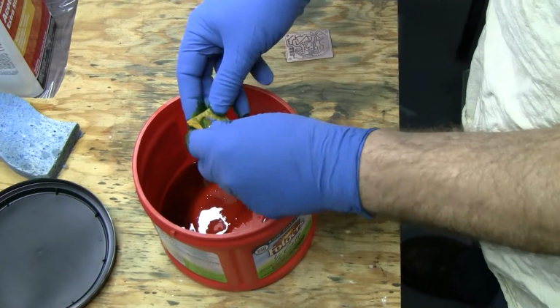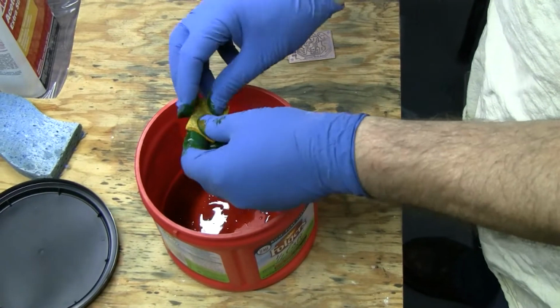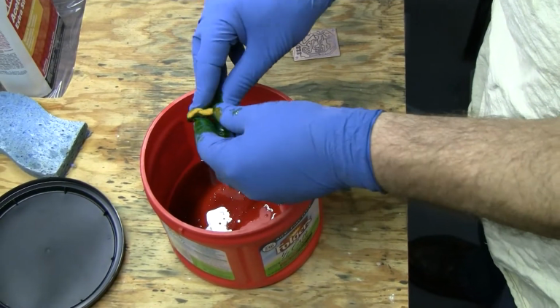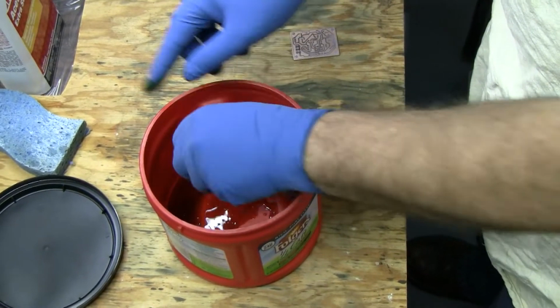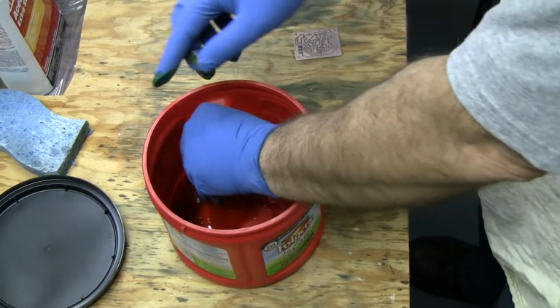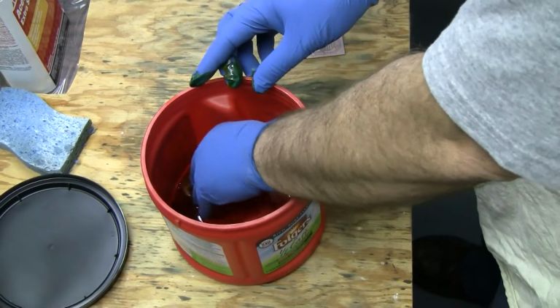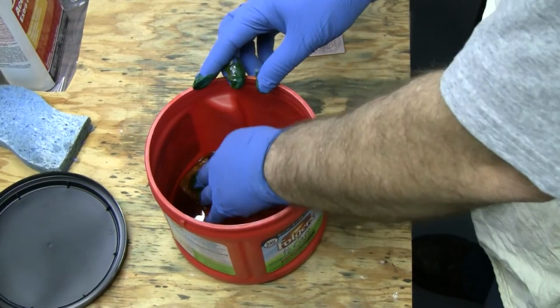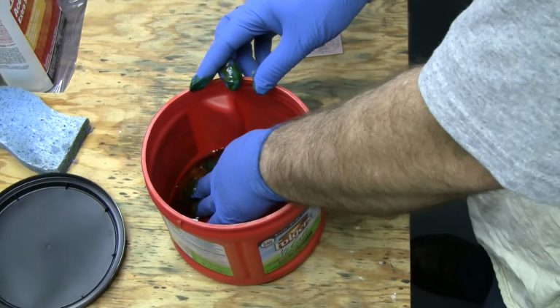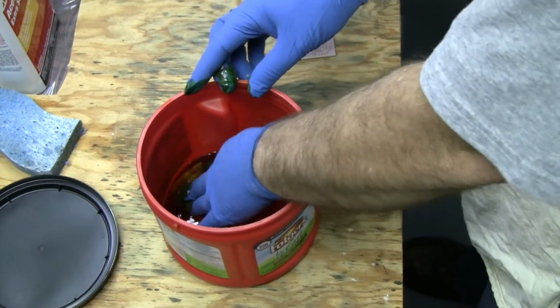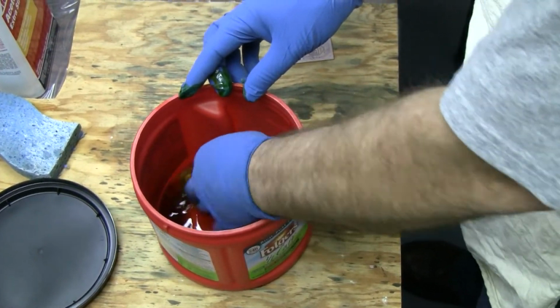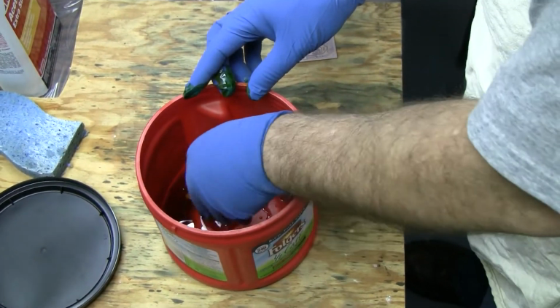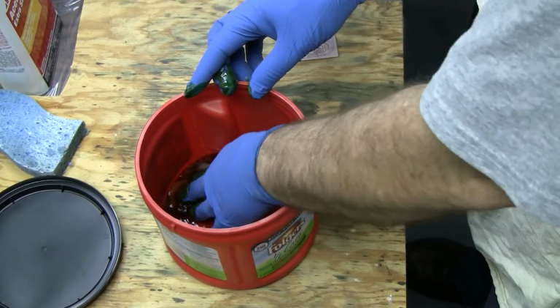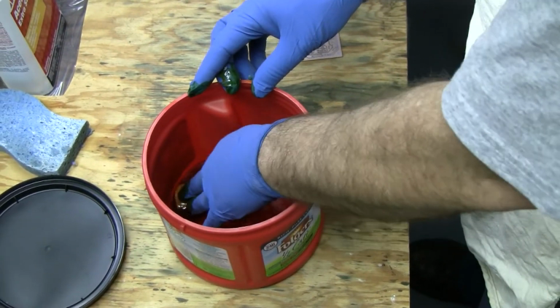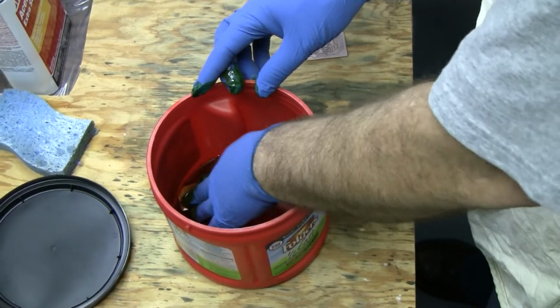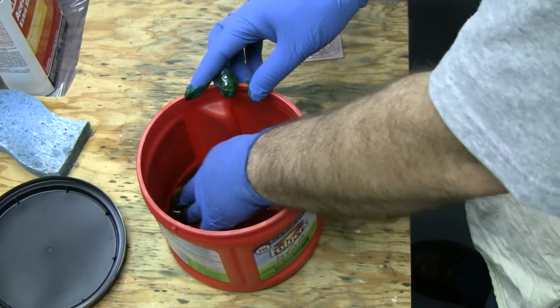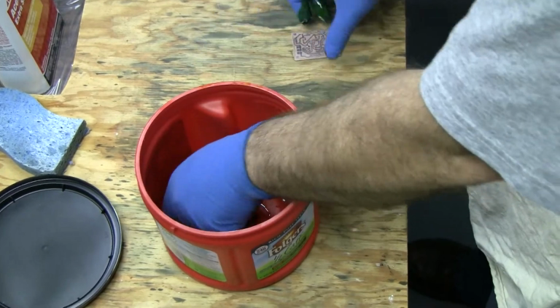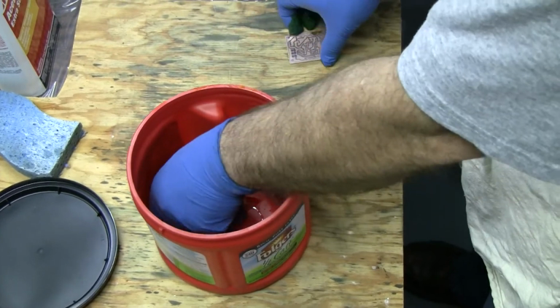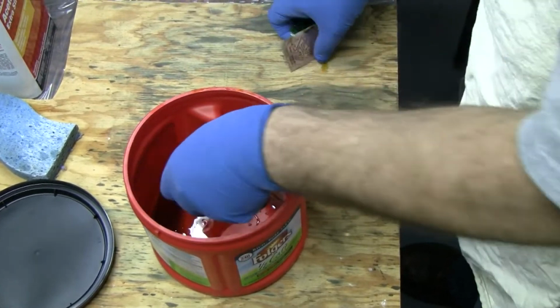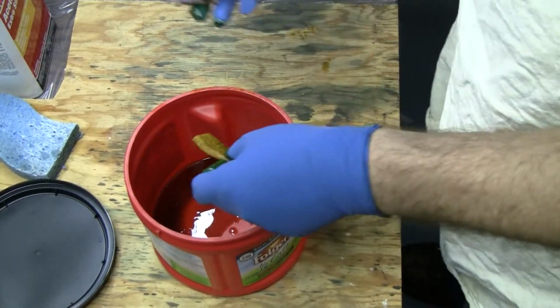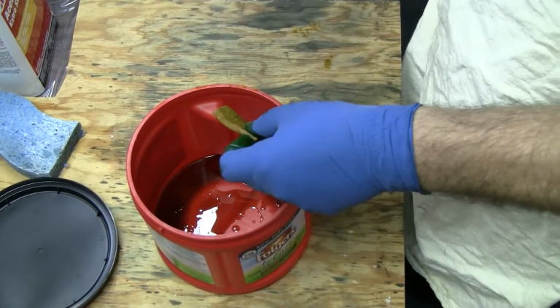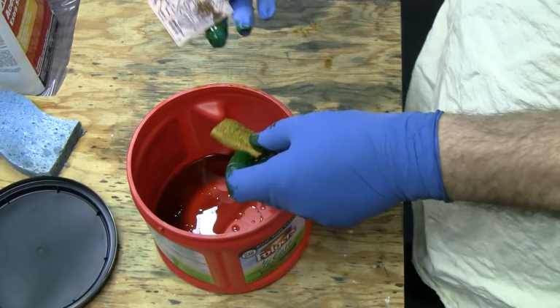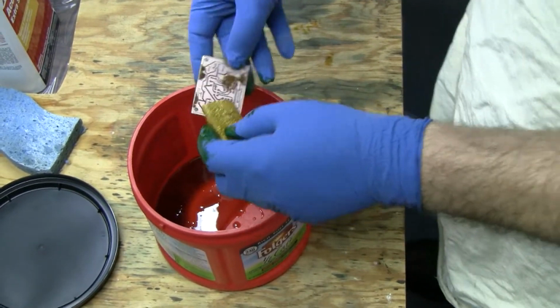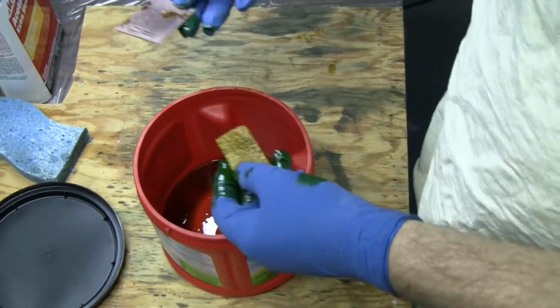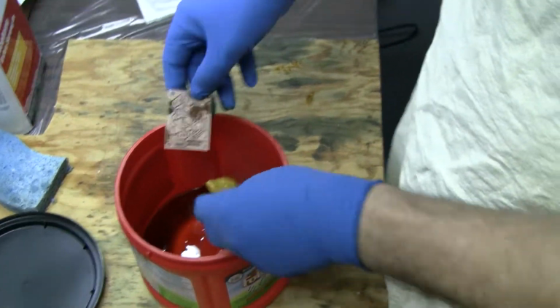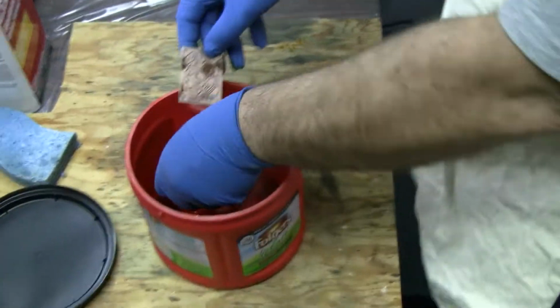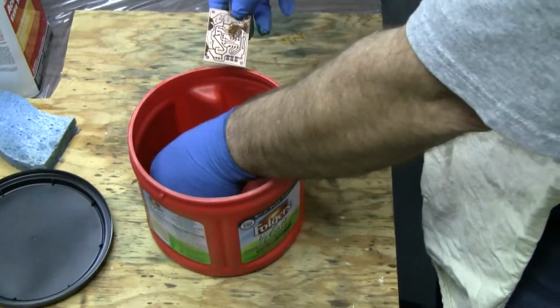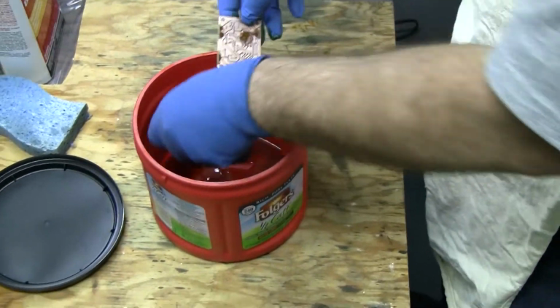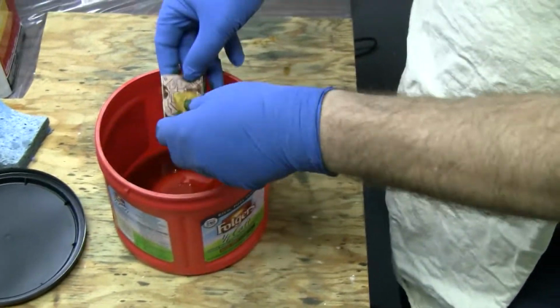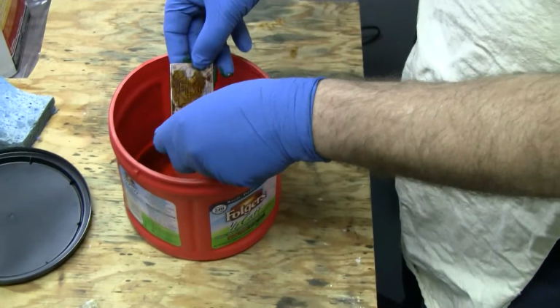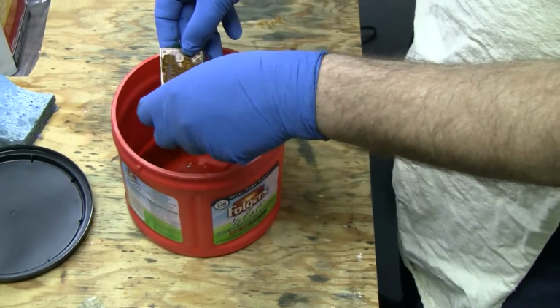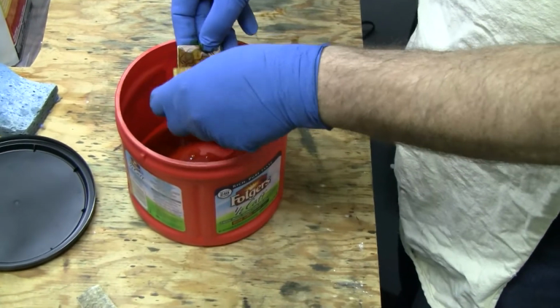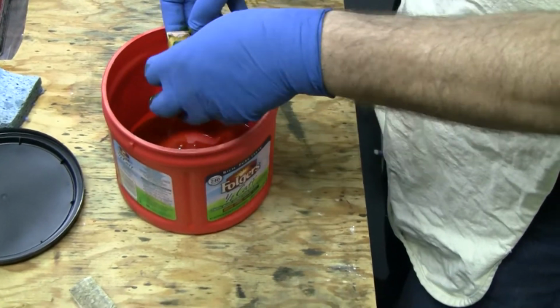Probably not the best sponge — I probably should have used a sponge like that, but this is the one I have. So now at this point, you take your board and you just start wiping it.